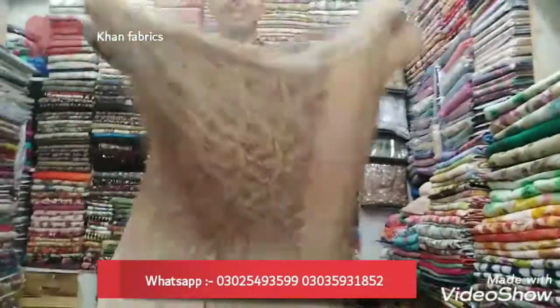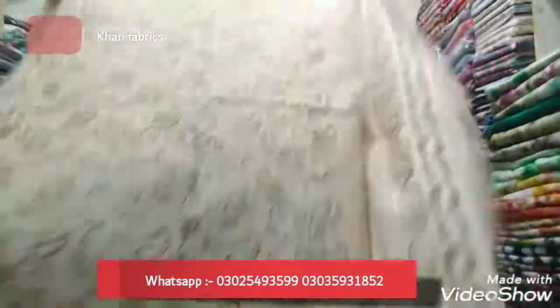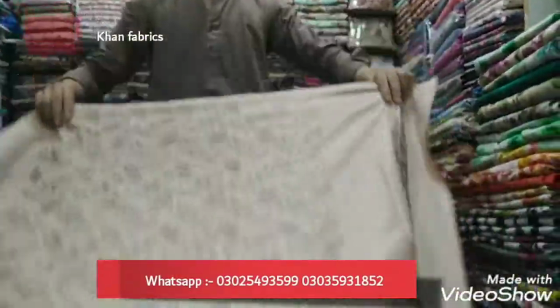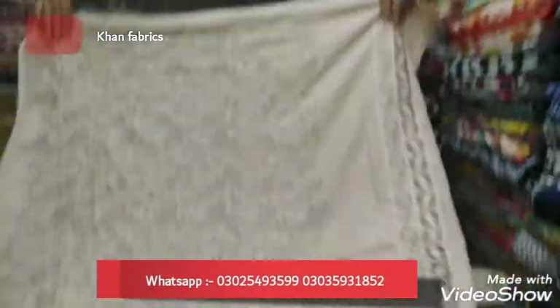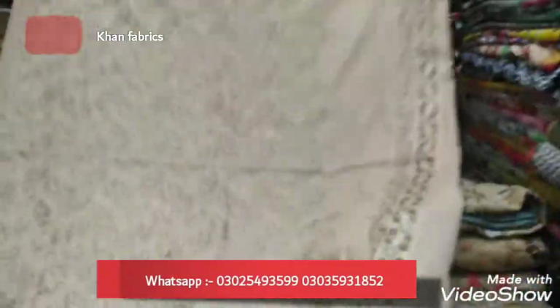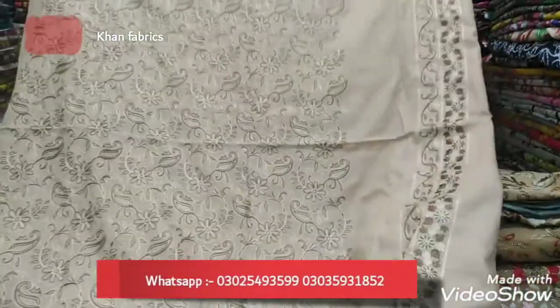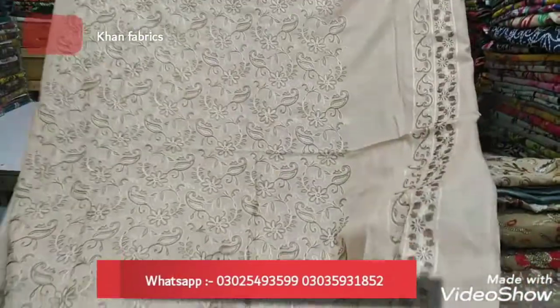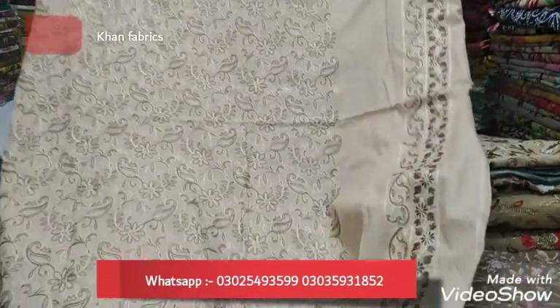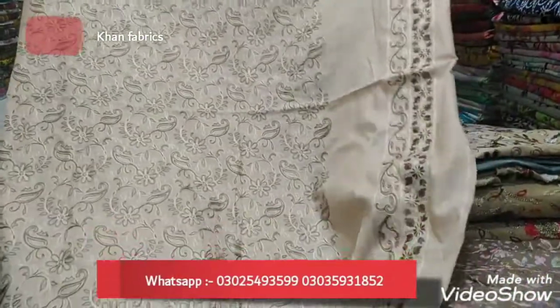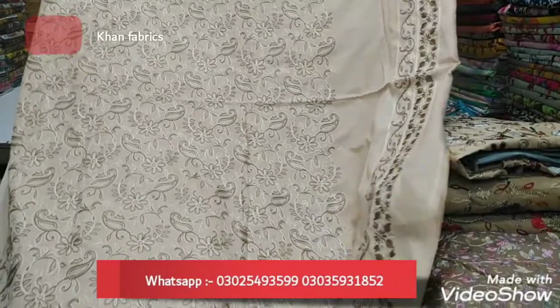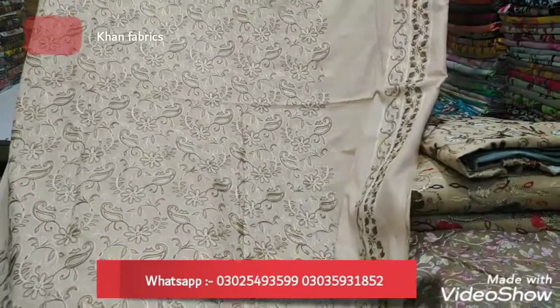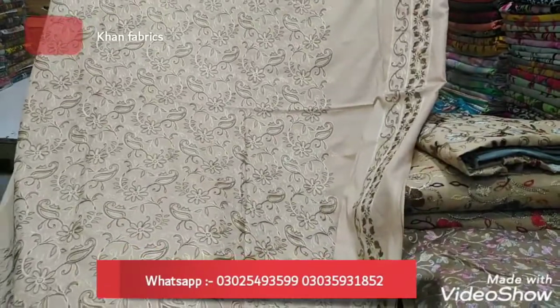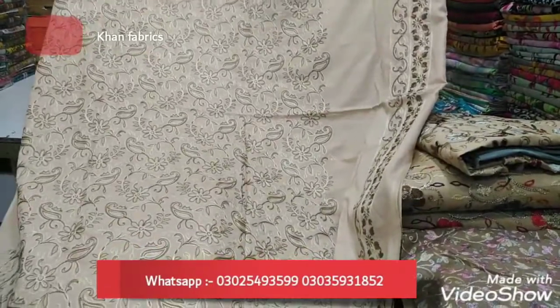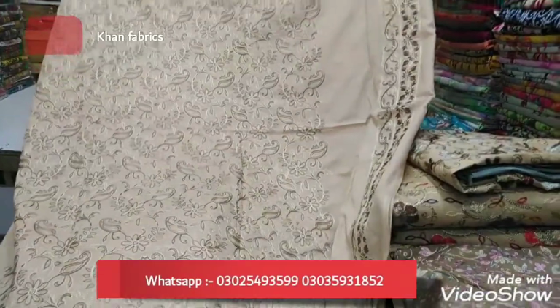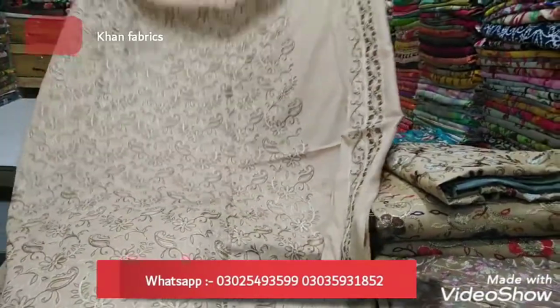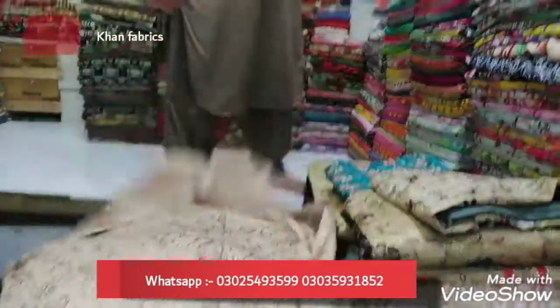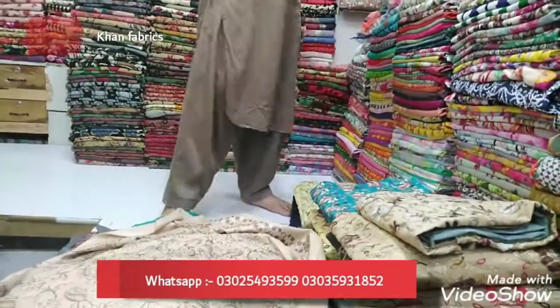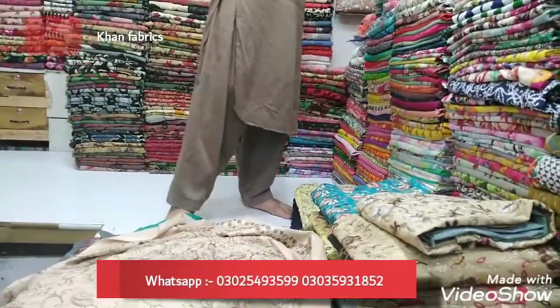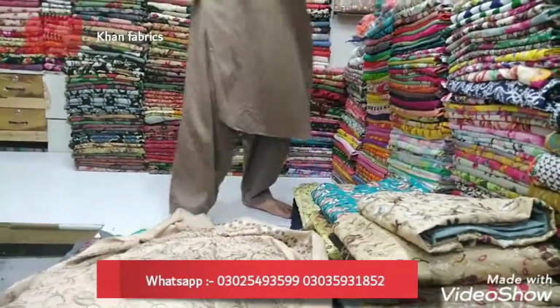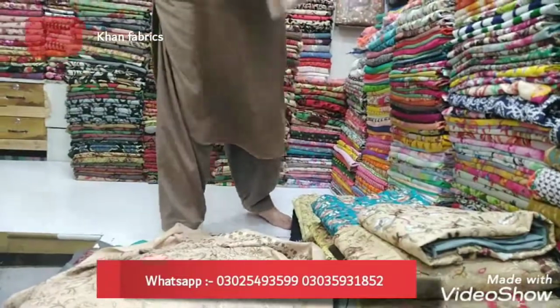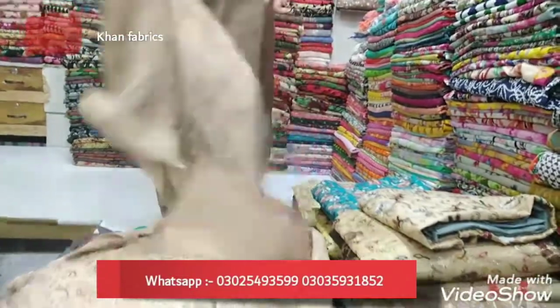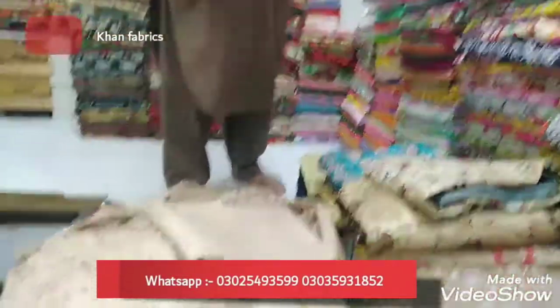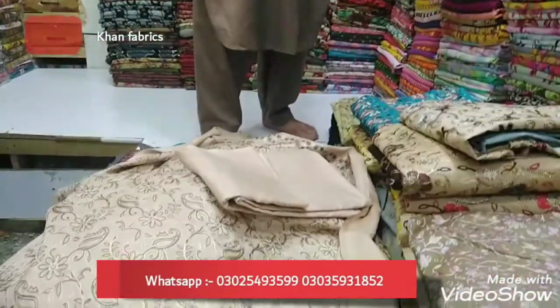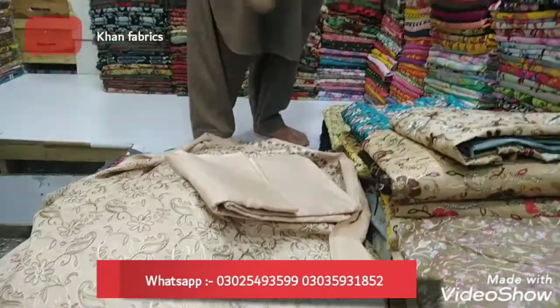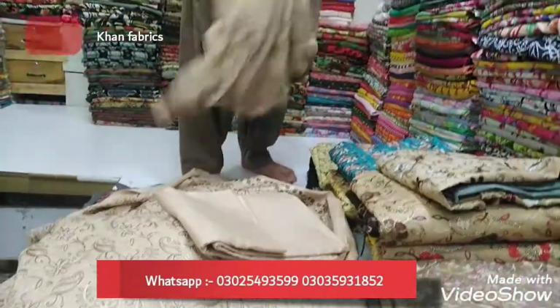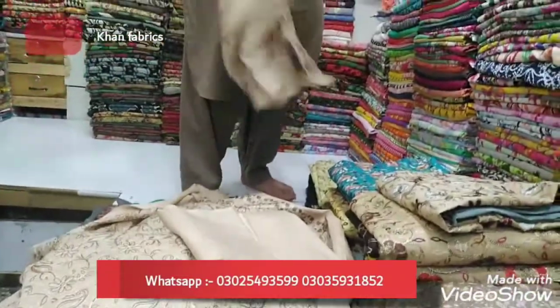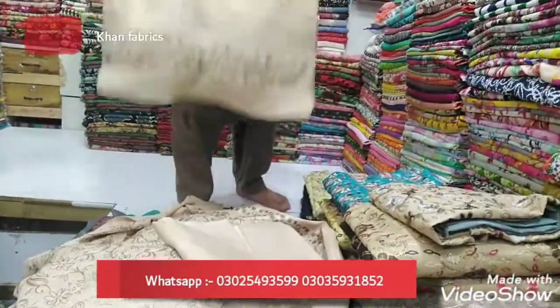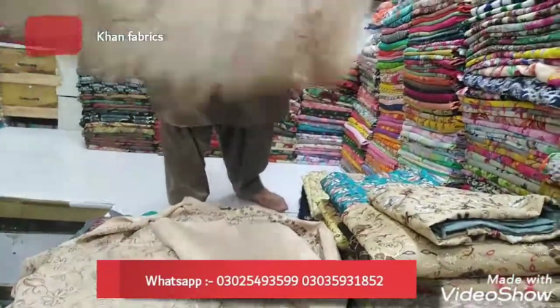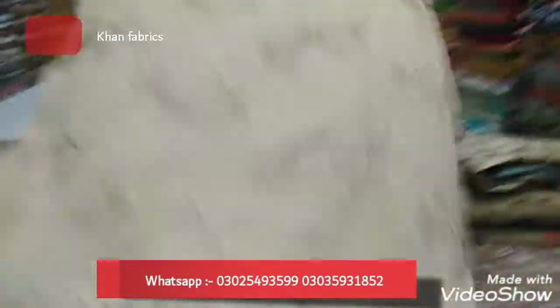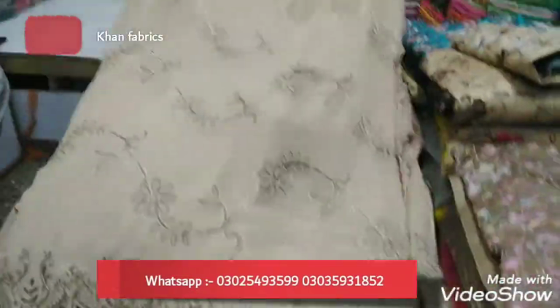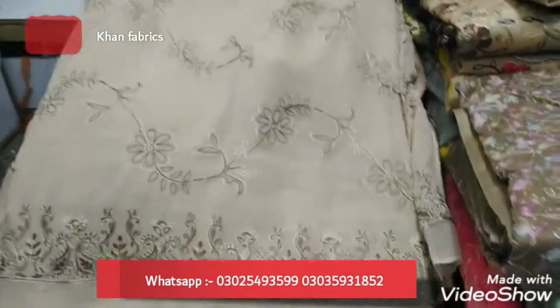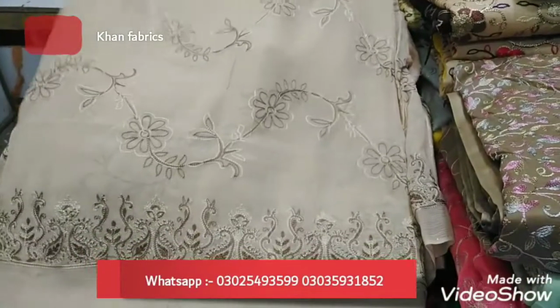This is the front. The front is fully ready. The front is cut and the front is 5-5 colors. This is the front, the front is fully ready.